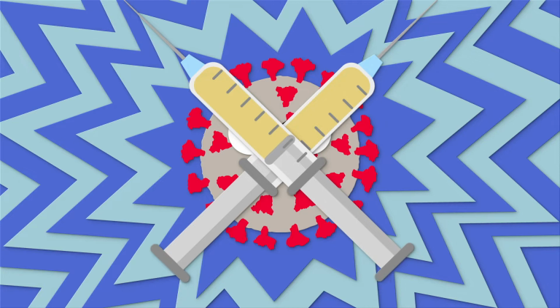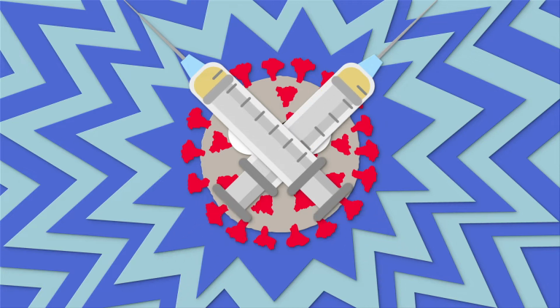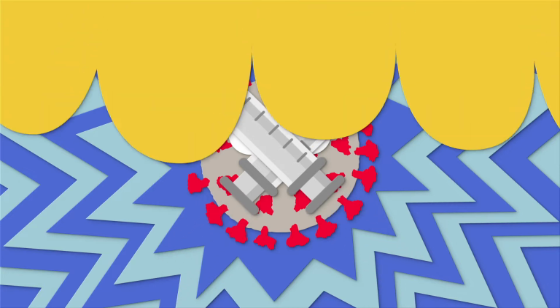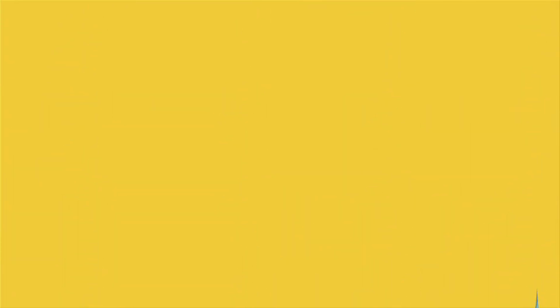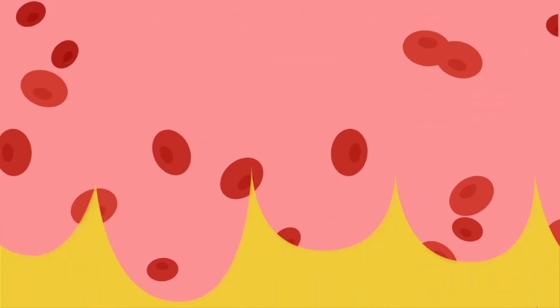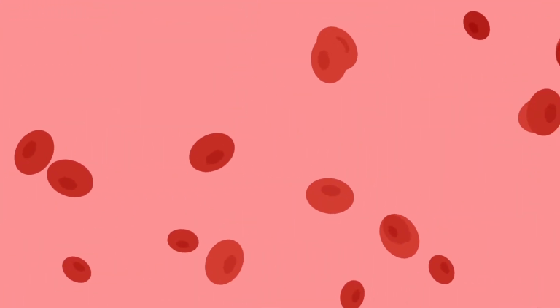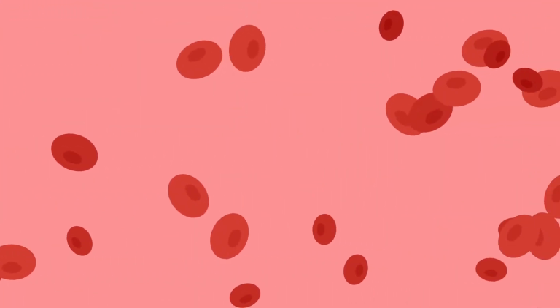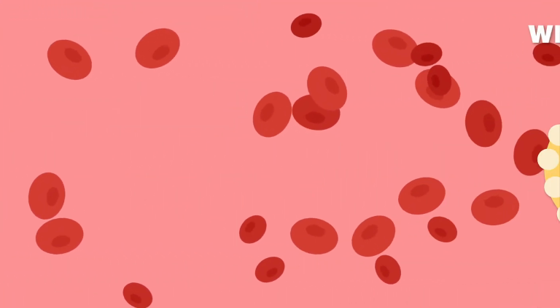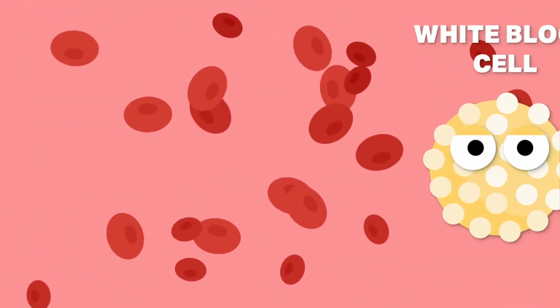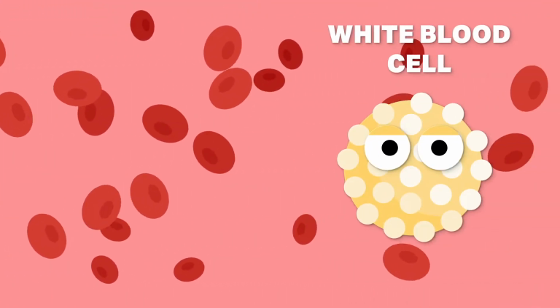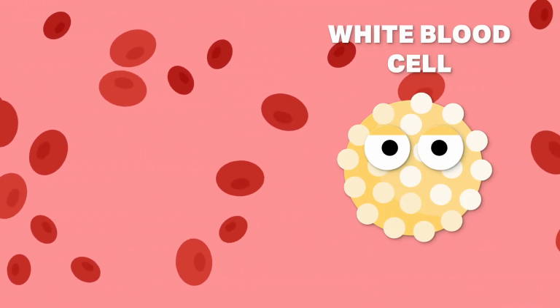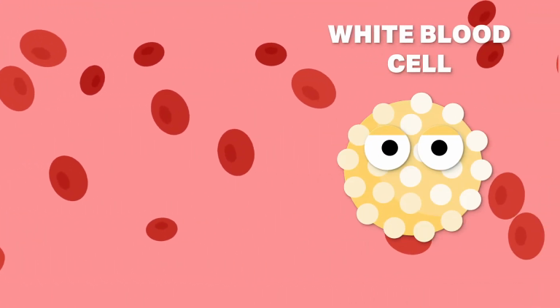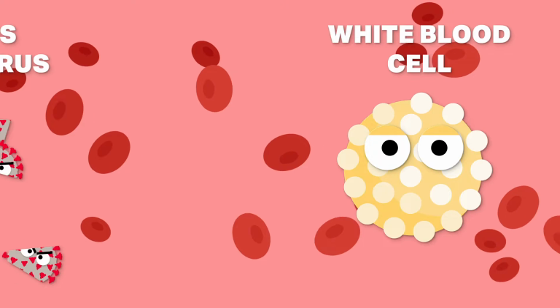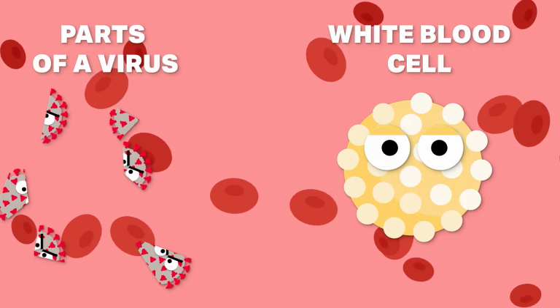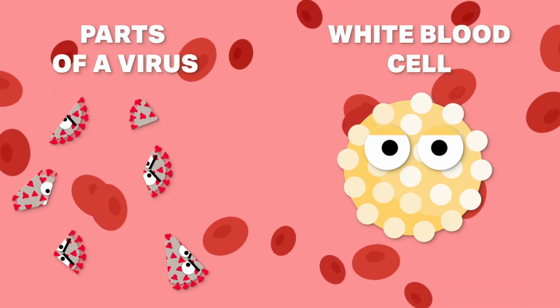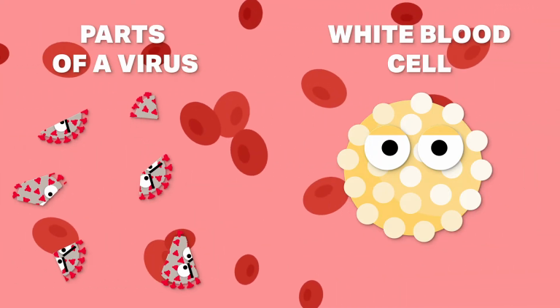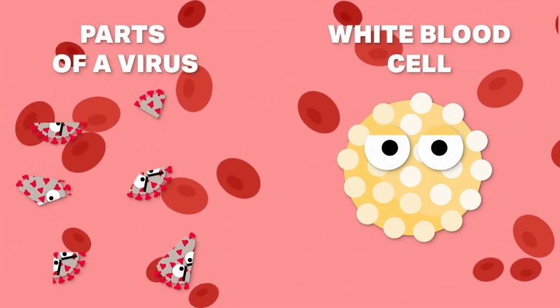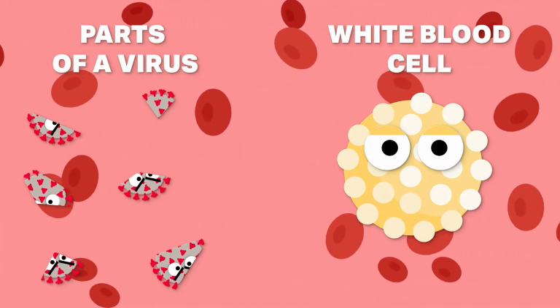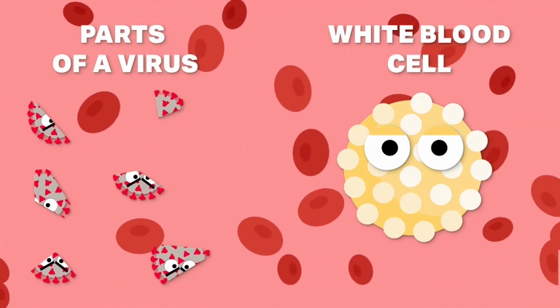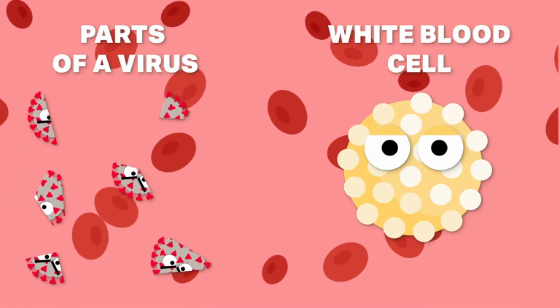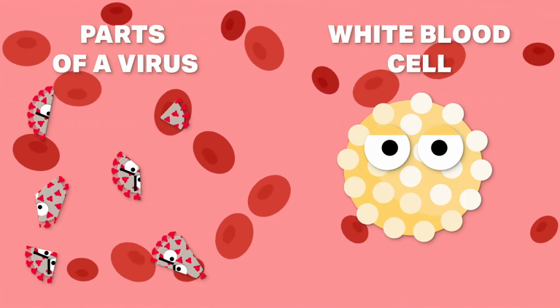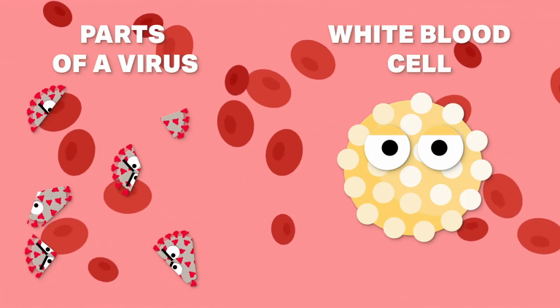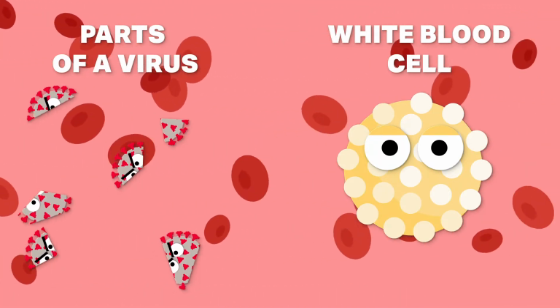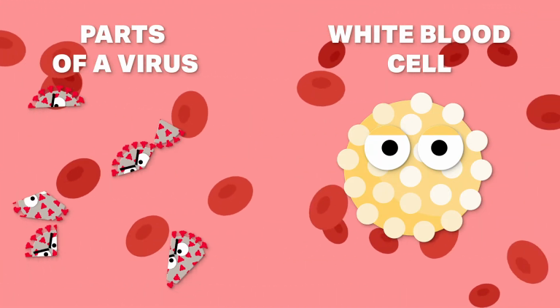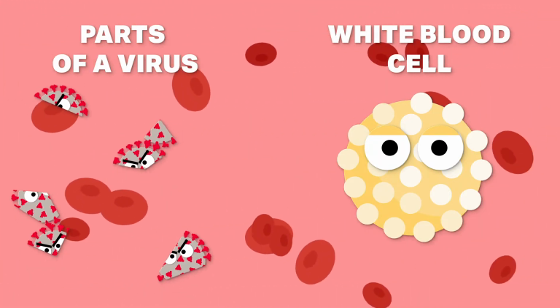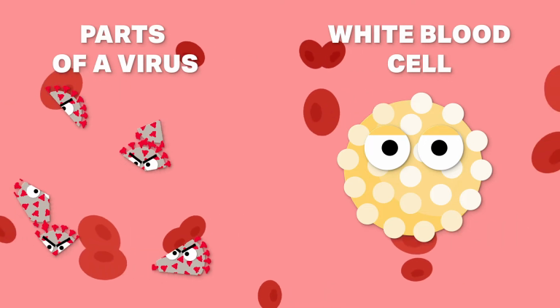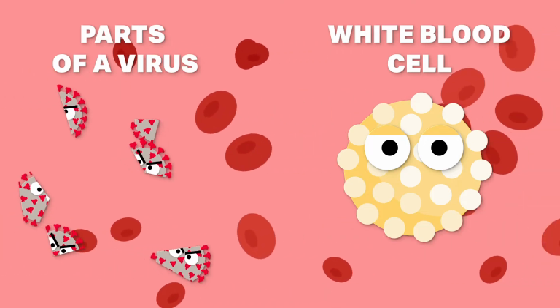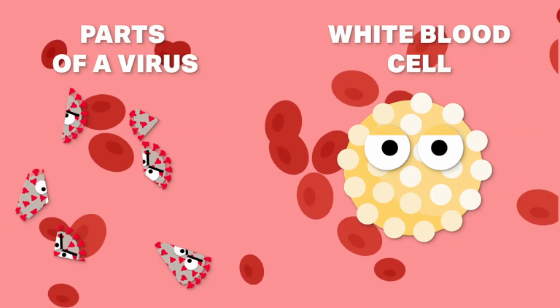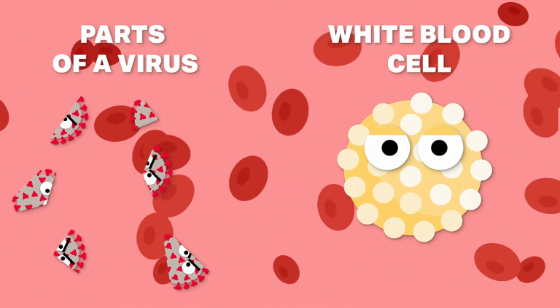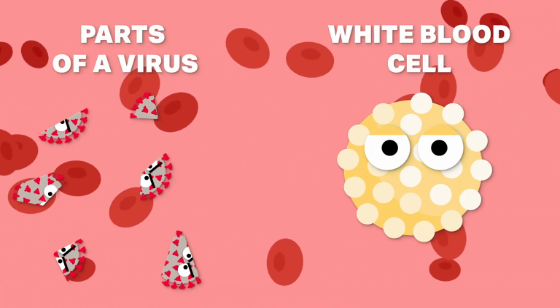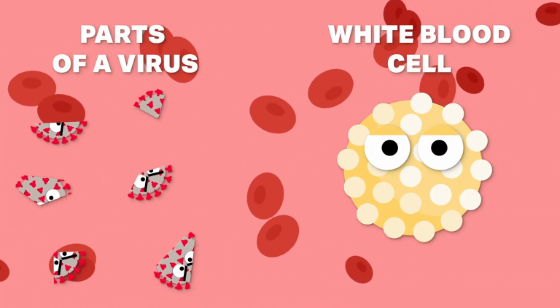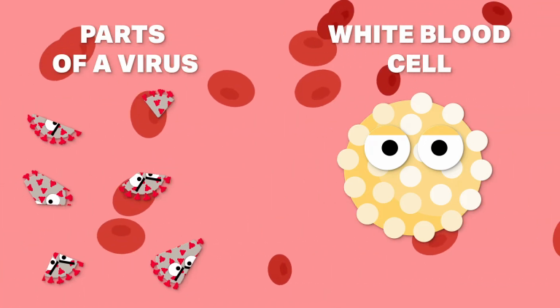A bit of background first. All vaccines help develop immunity in basically the same way. They use parts of a virus to train your immune system — specifically the white blood cells — to recognize disease-causing agents in the body, leaving lasting immunity.